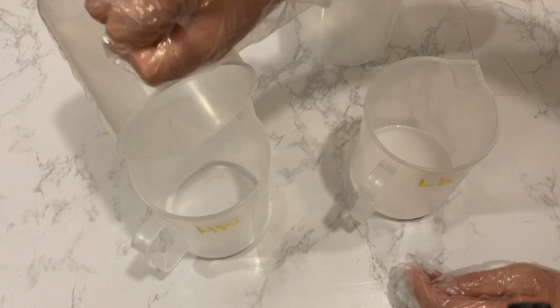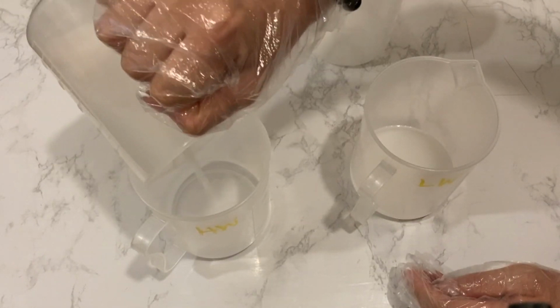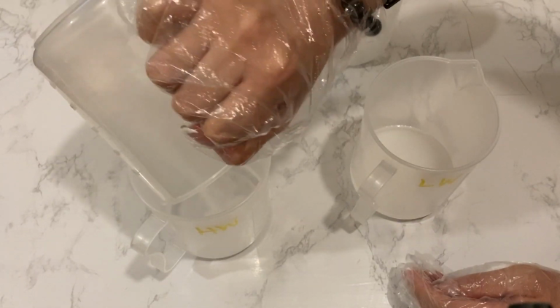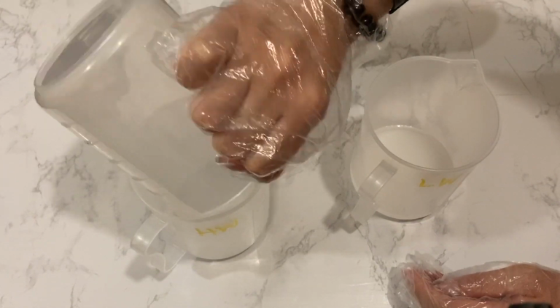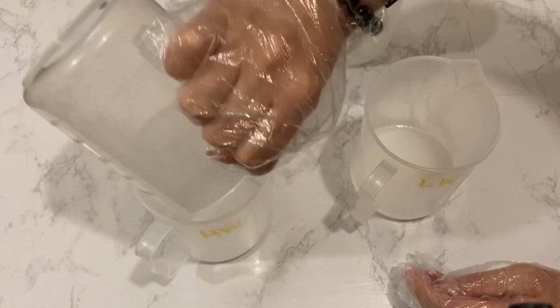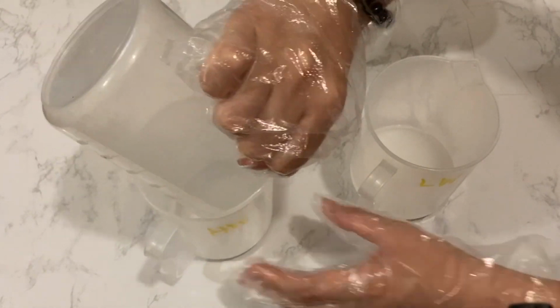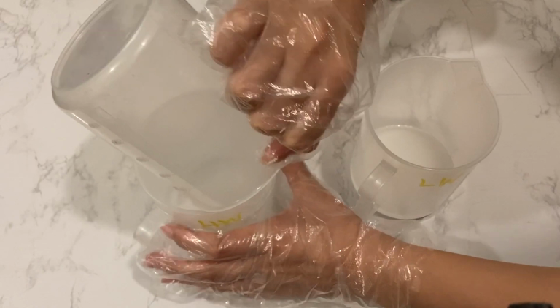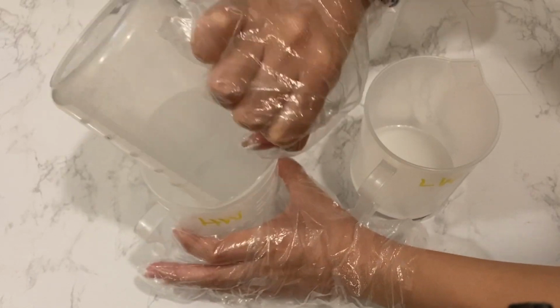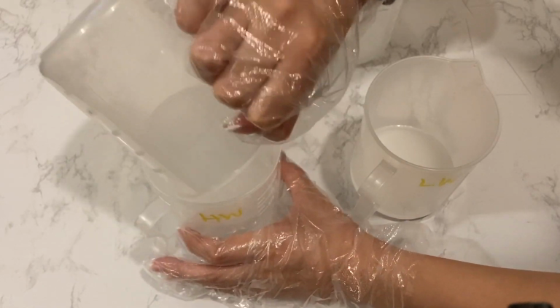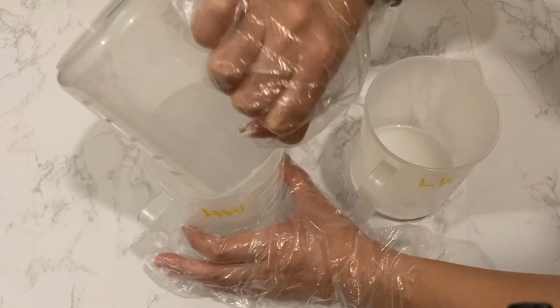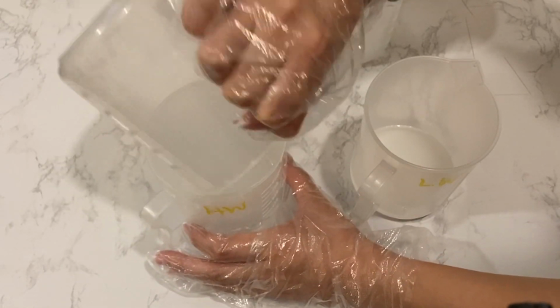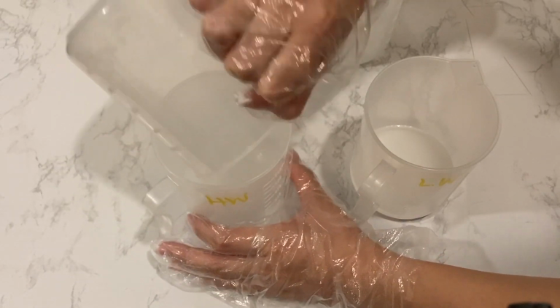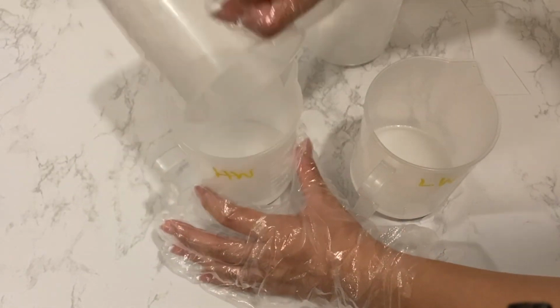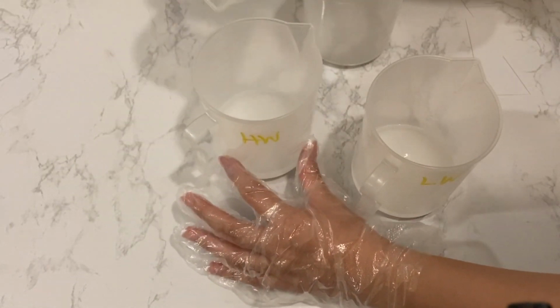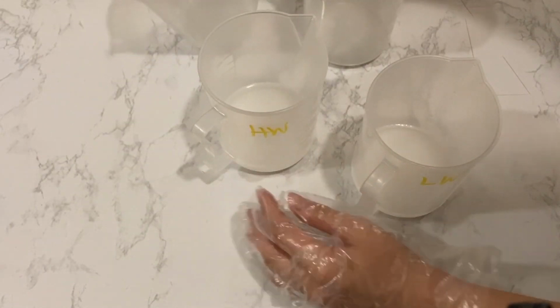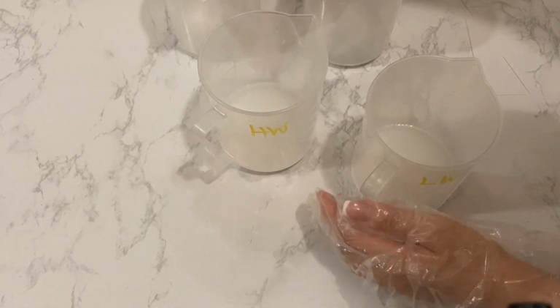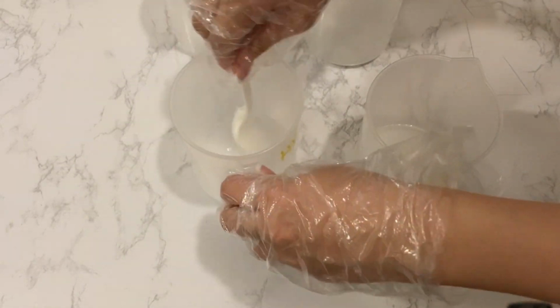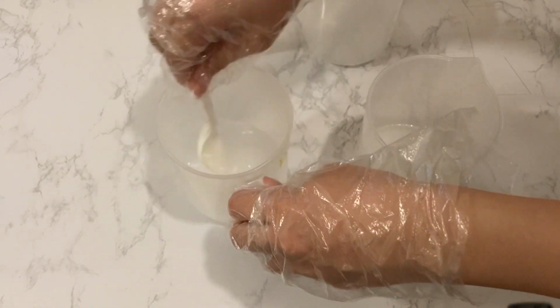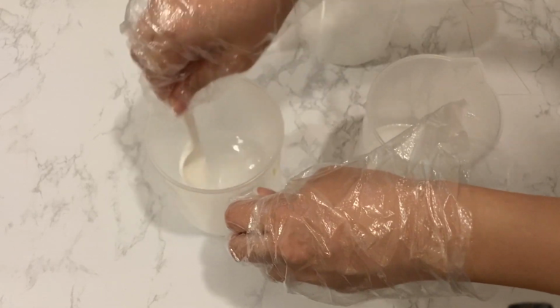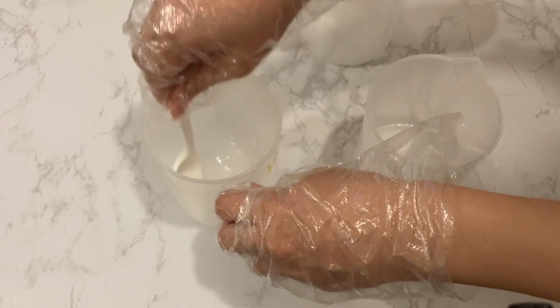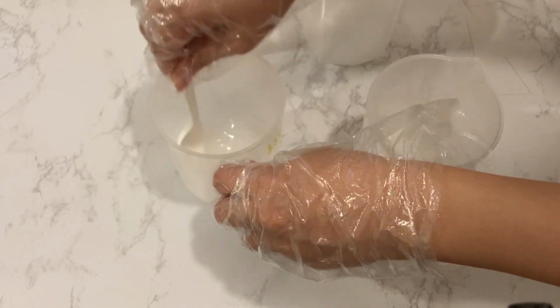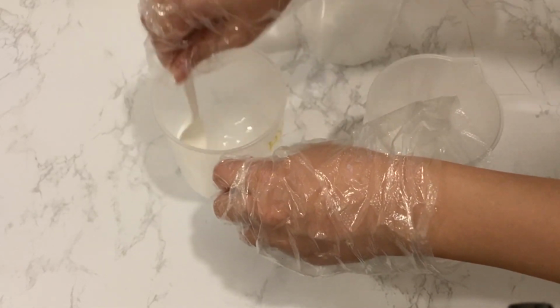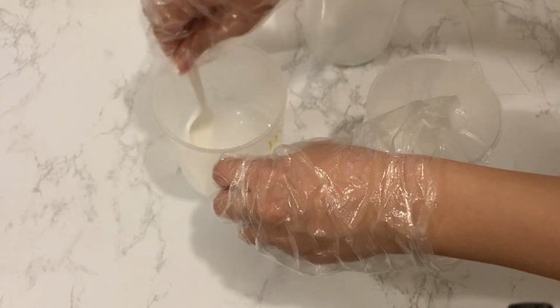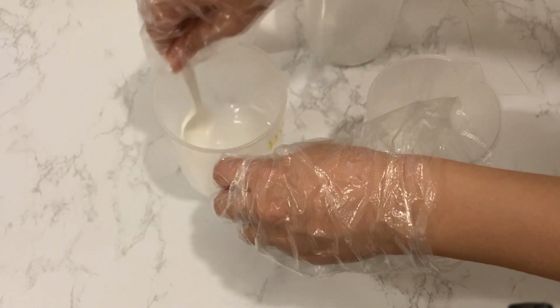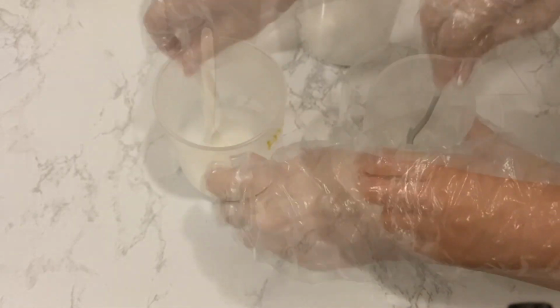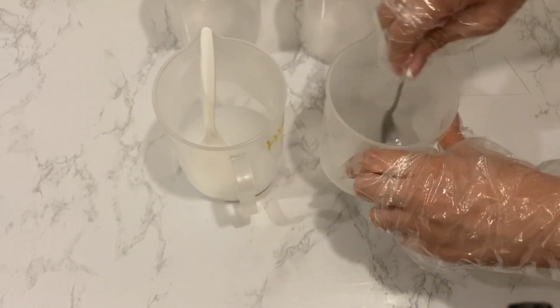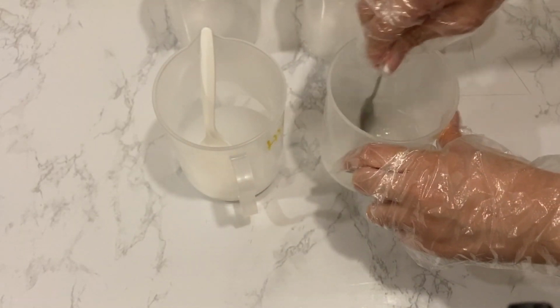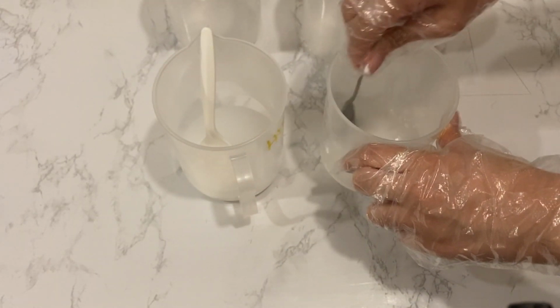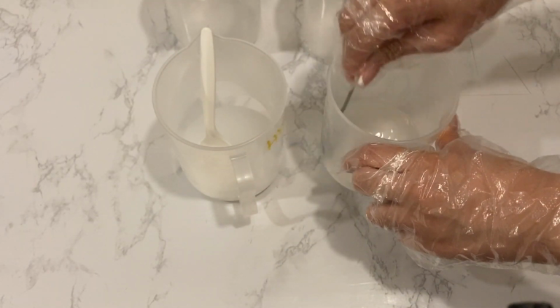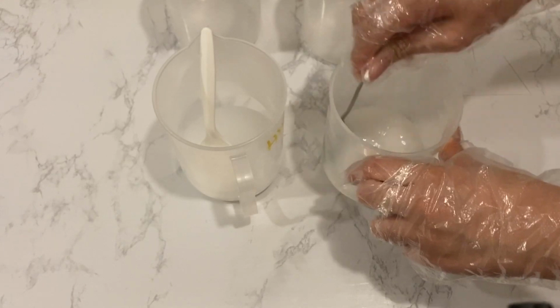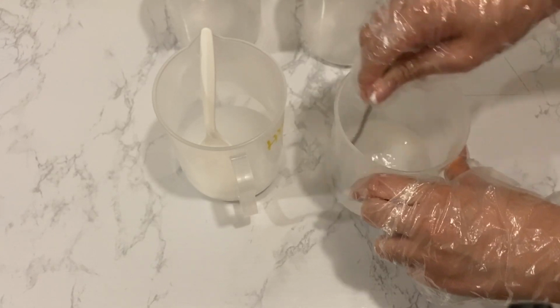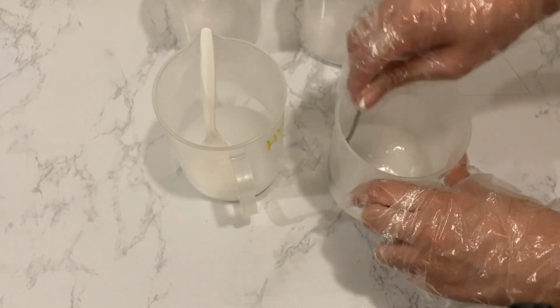Here I am mixing two different batches of lye solution. These lye solutions have the same amount of lye but varying water amounts — one at 30% and one at 45%. I labeled the containers just in case I mix them up.